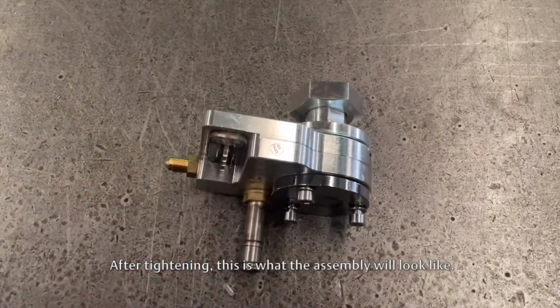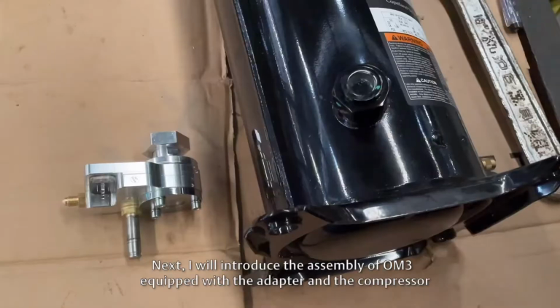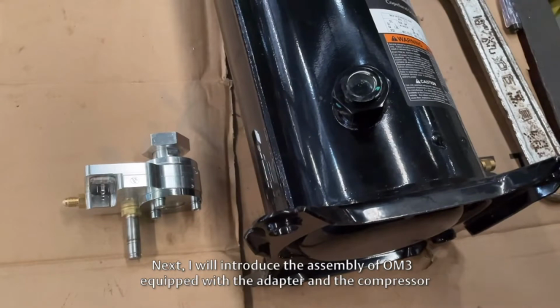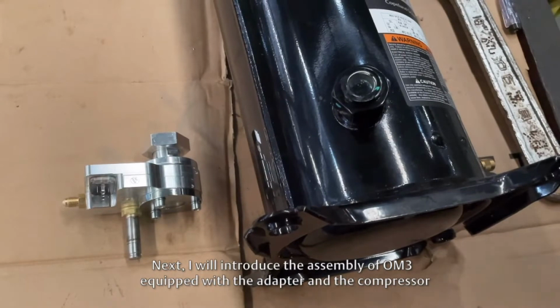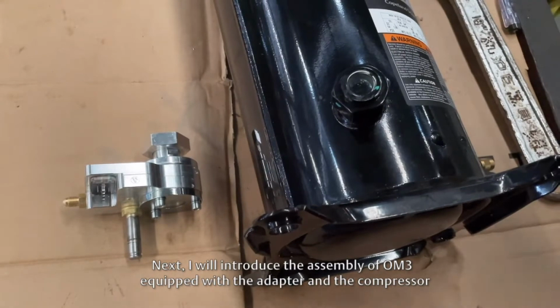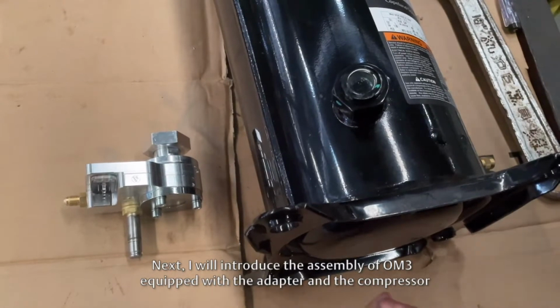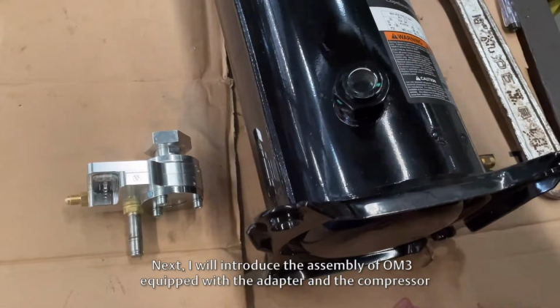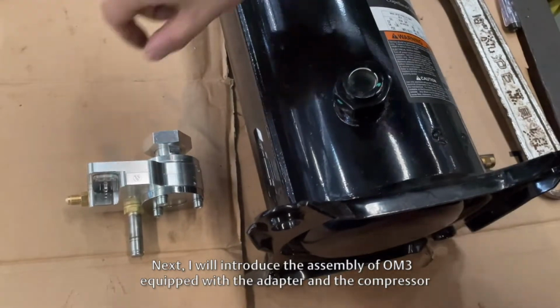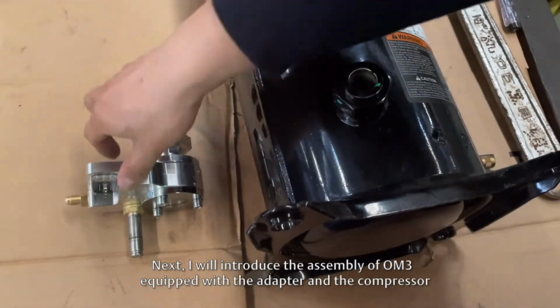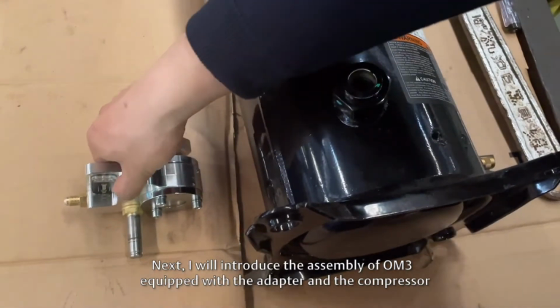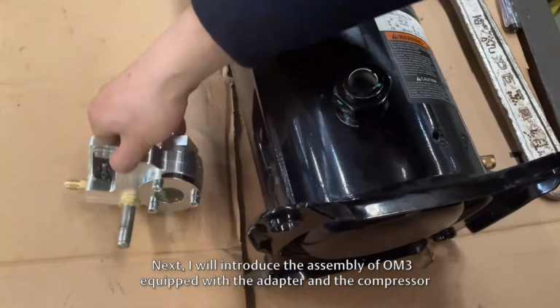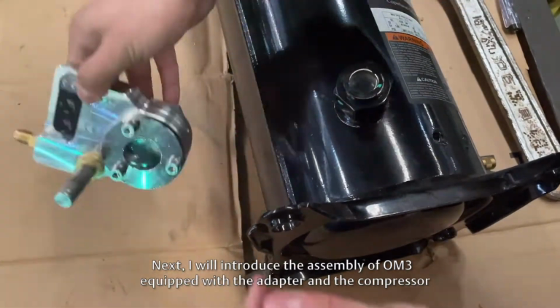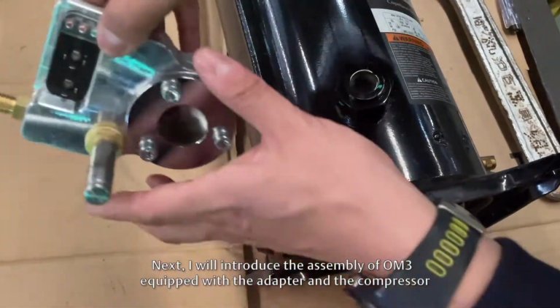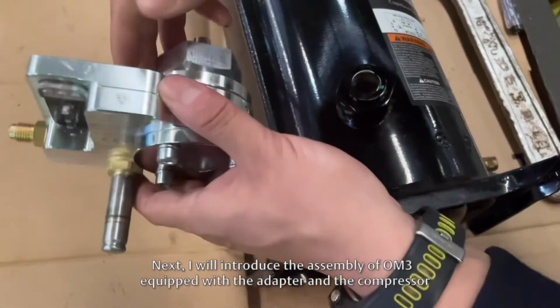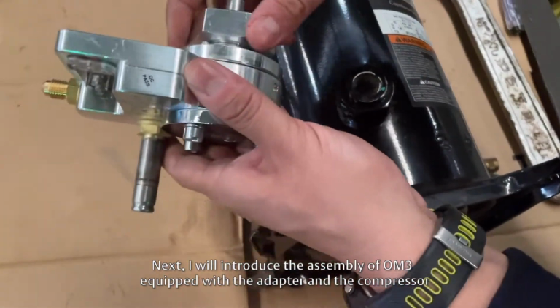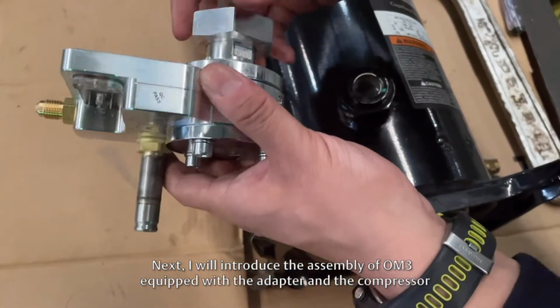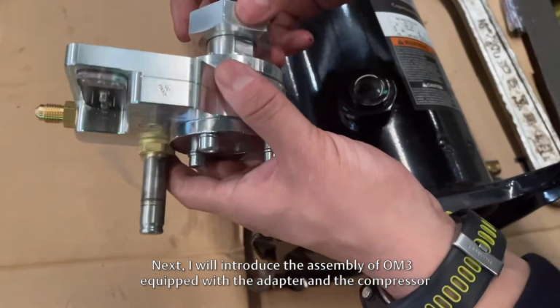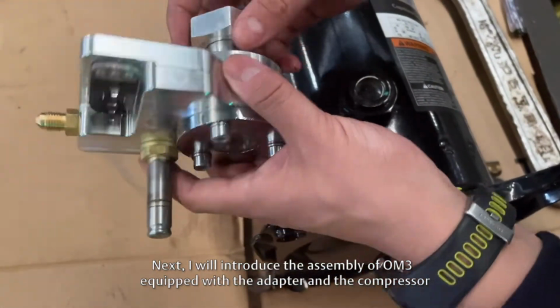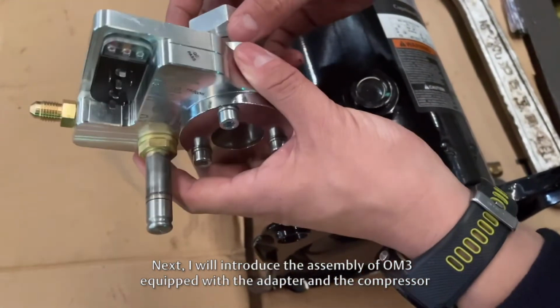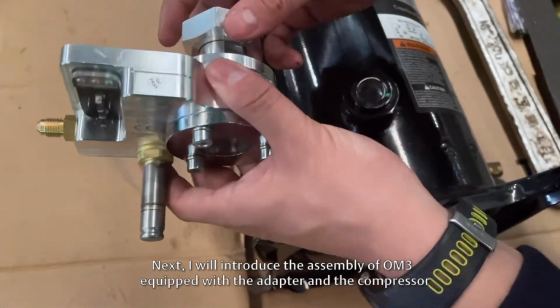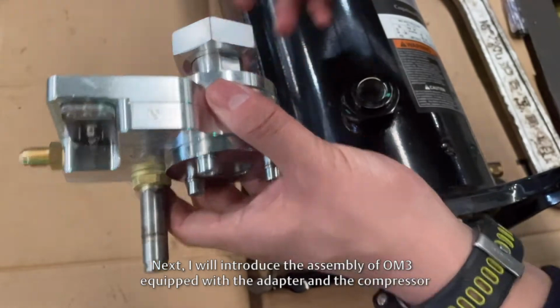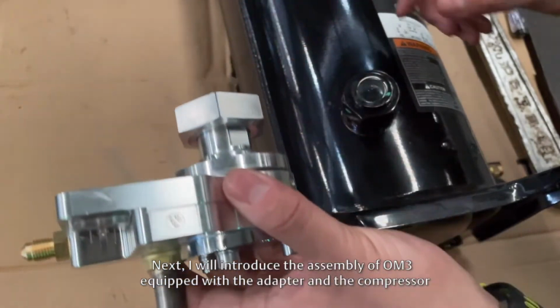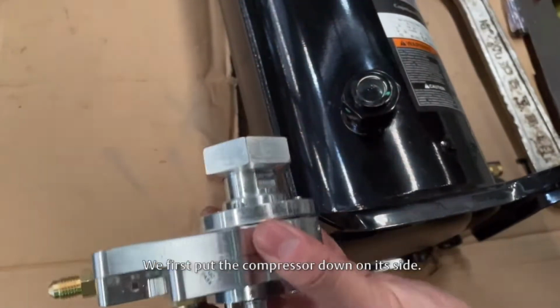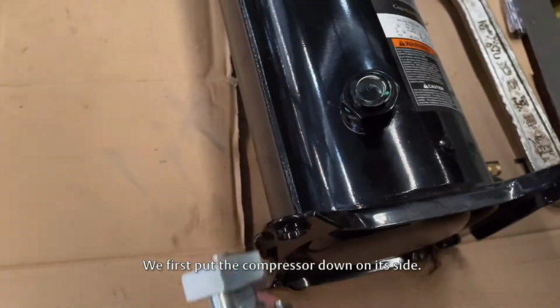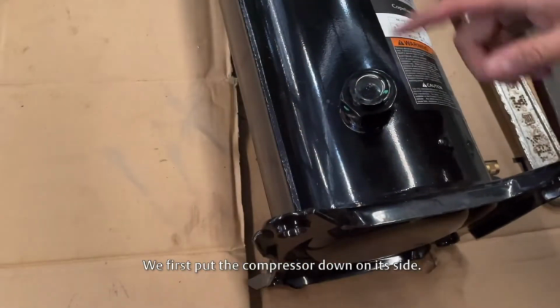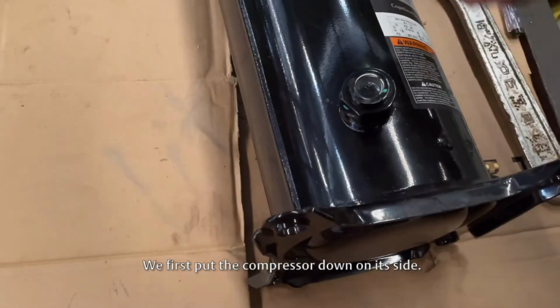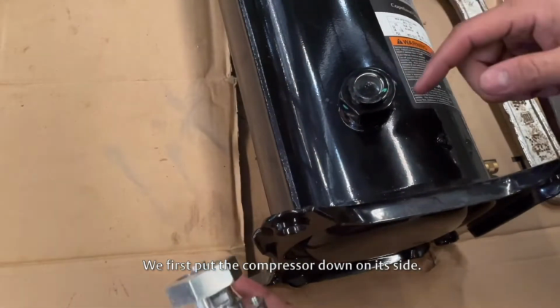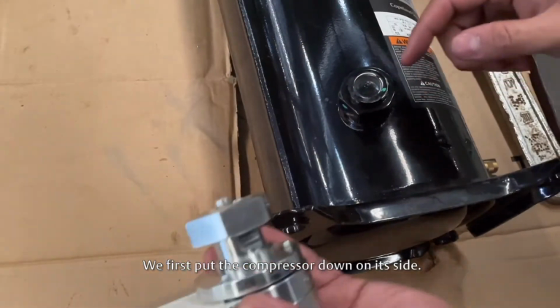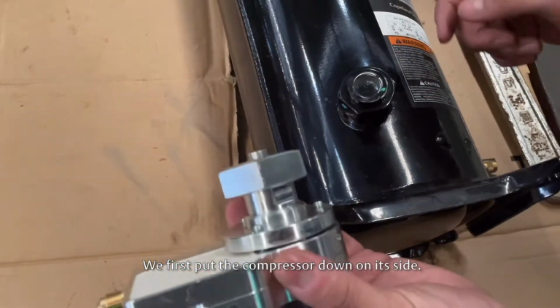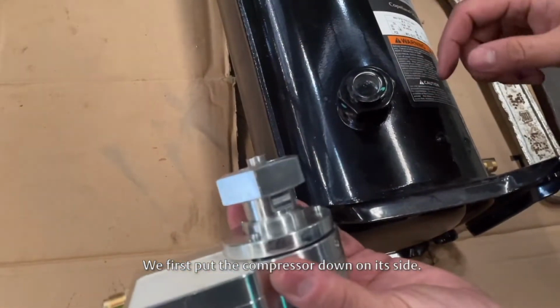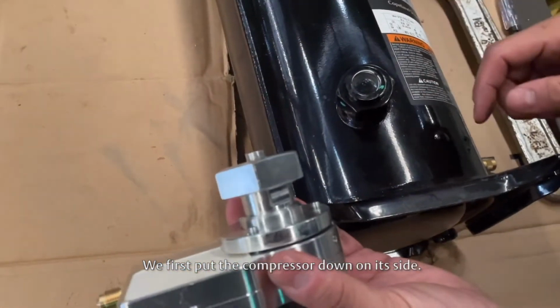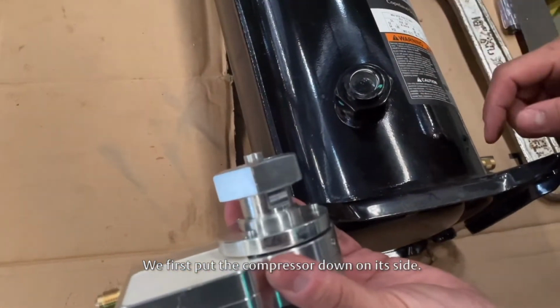Next, I will introduce the assembly of the OM3 equipped with the adapter and the compressor.